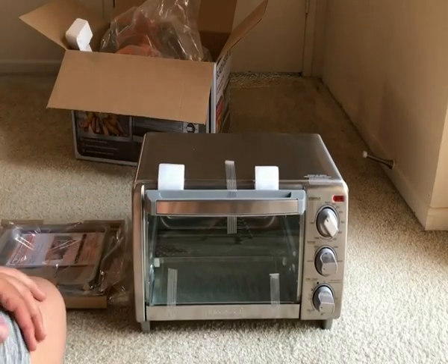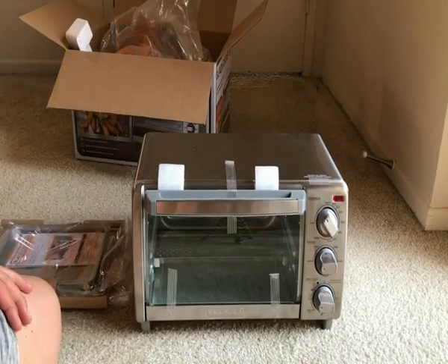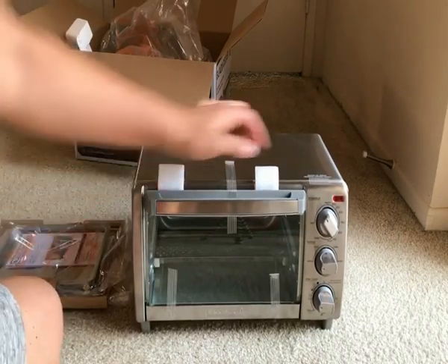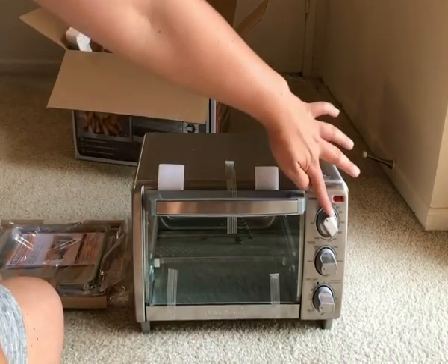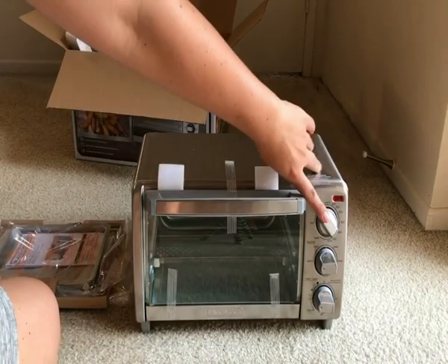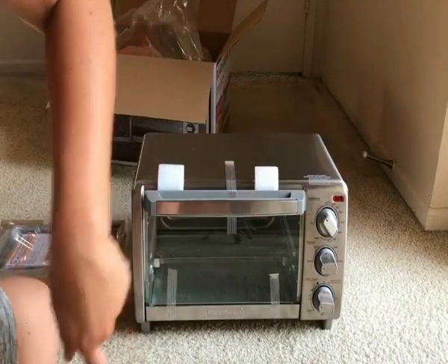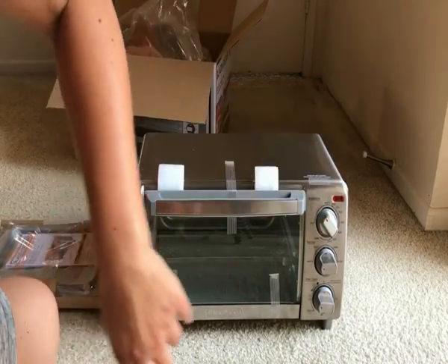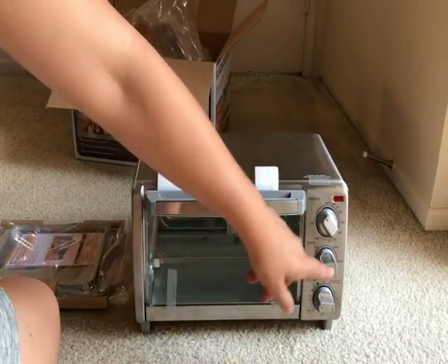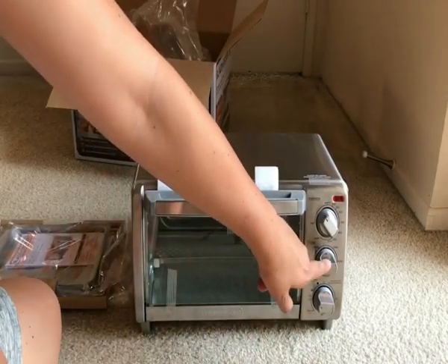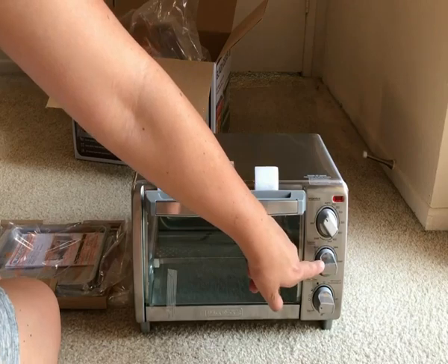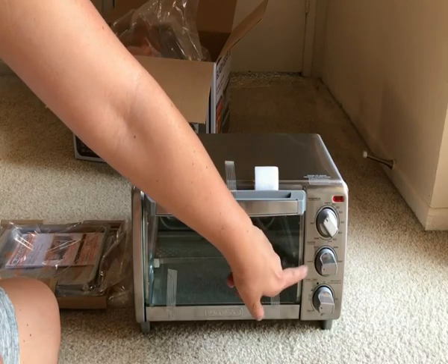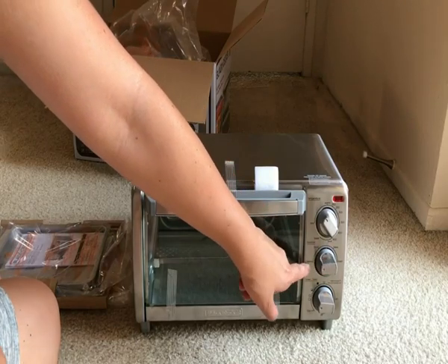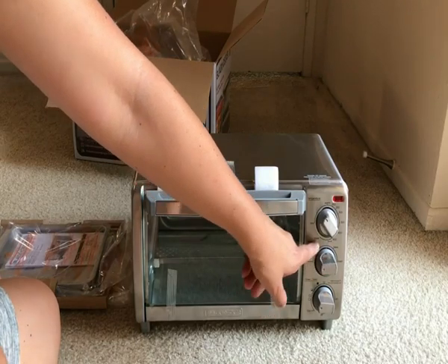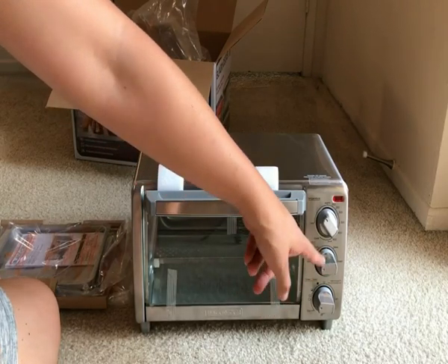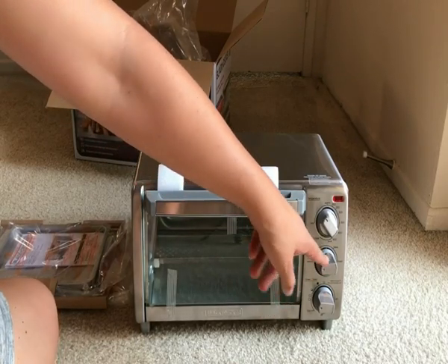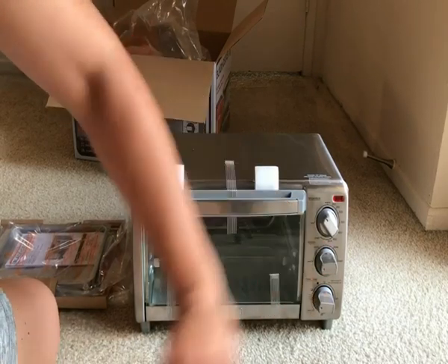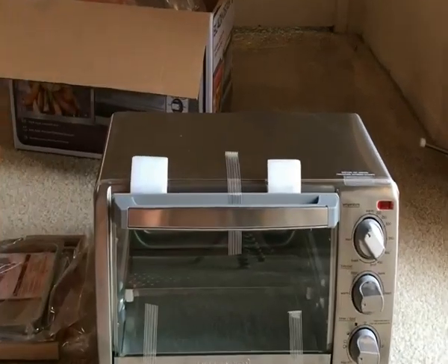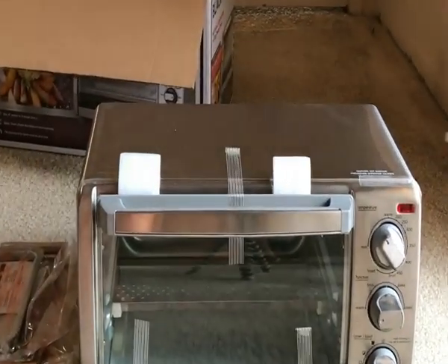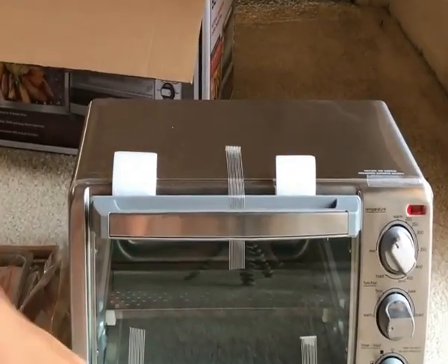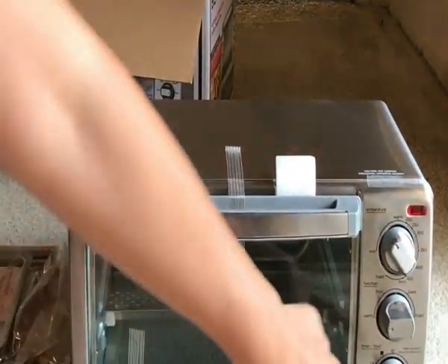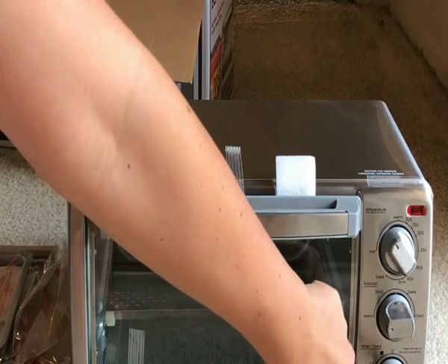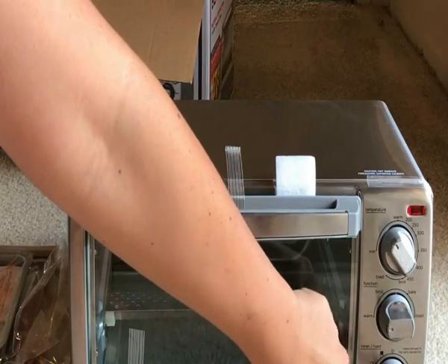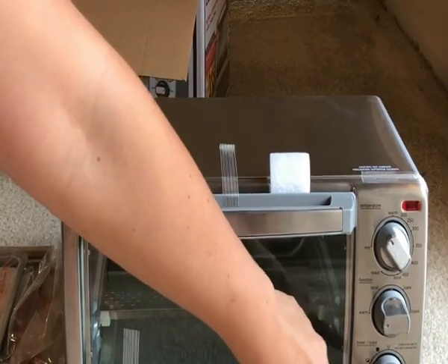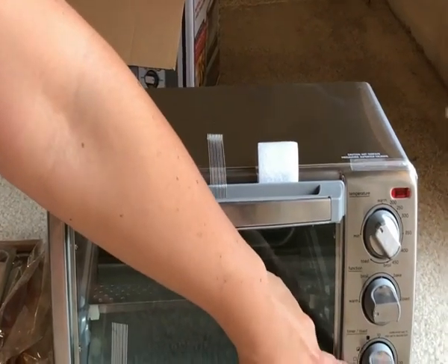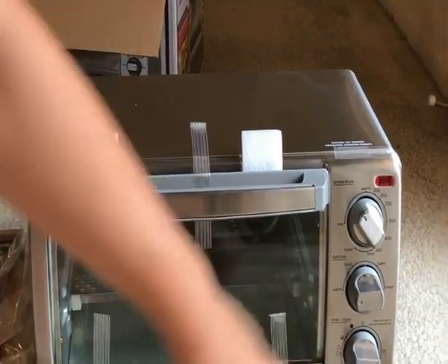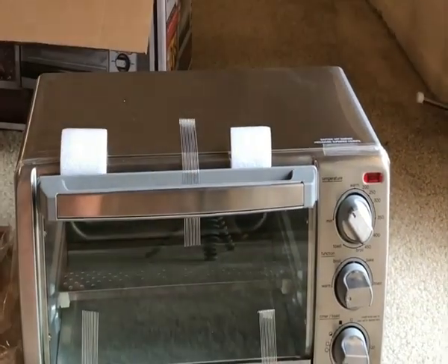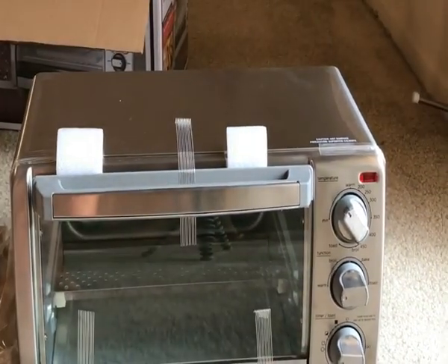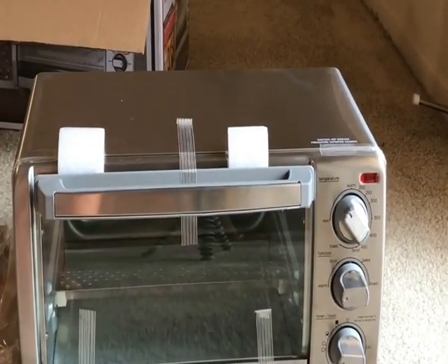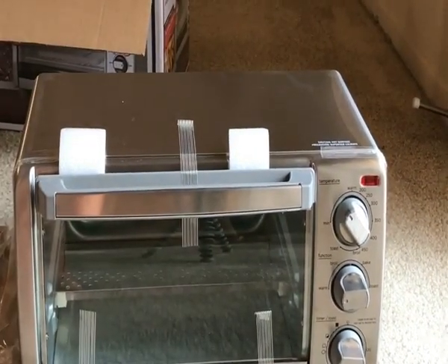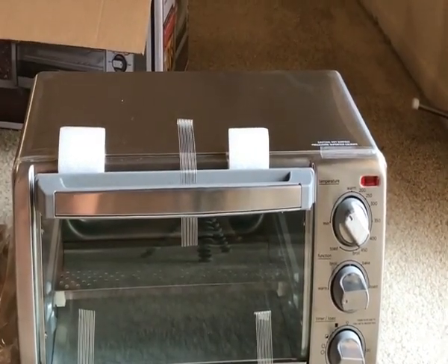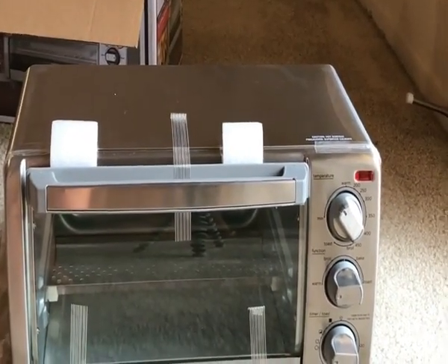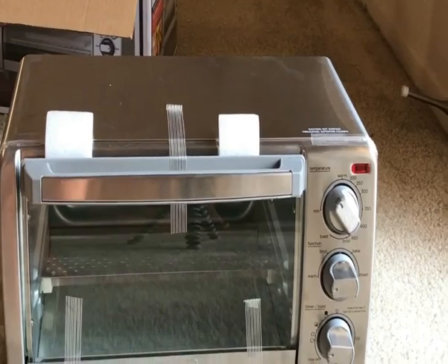So it has the temperature control and the functions: warm, broil, bake, and toast. And then down on the bottom — this is the part I like — you can choose your desired lightness to darkness.